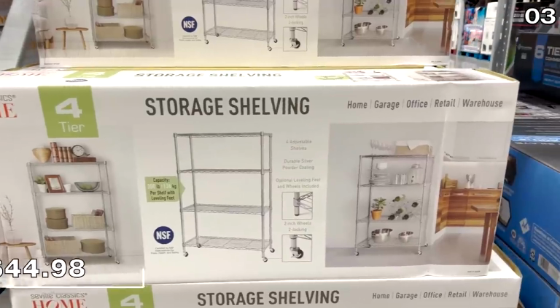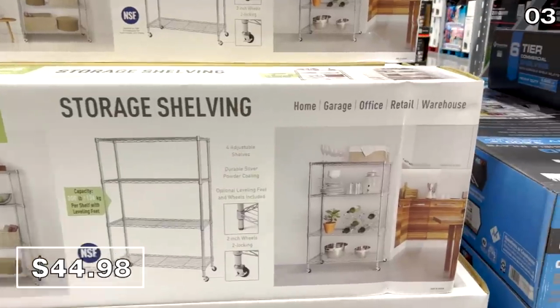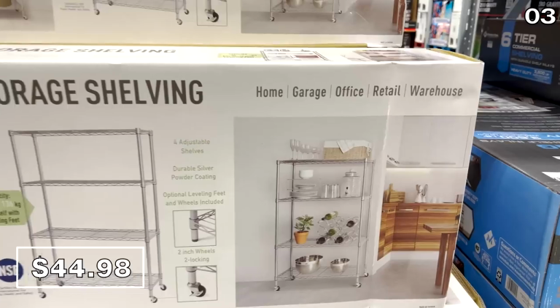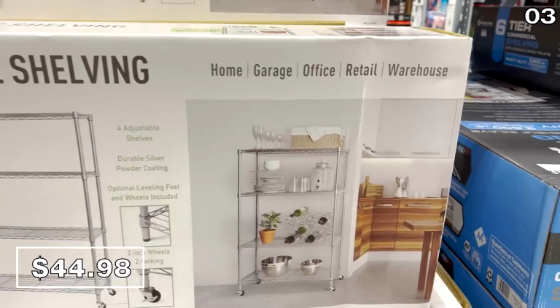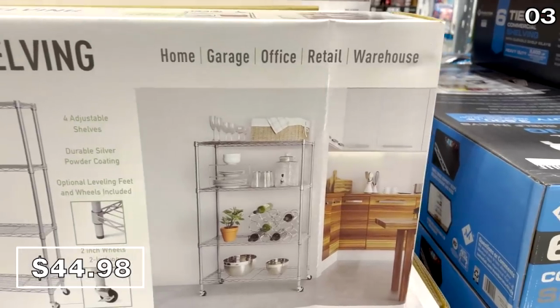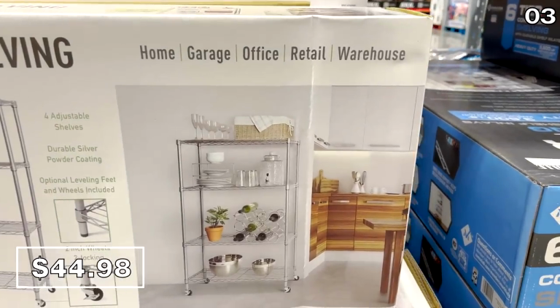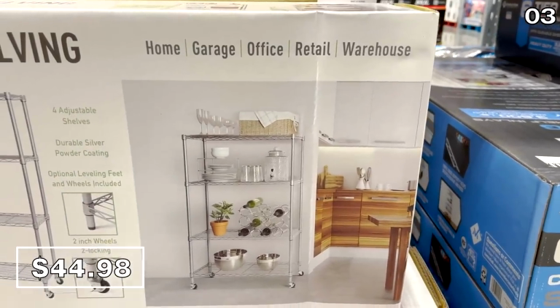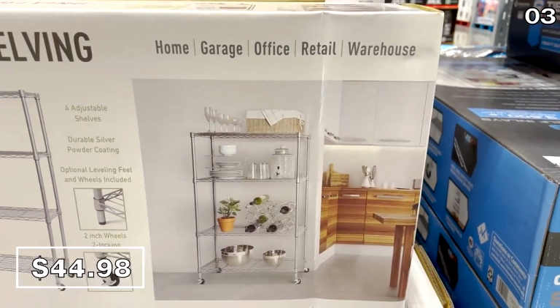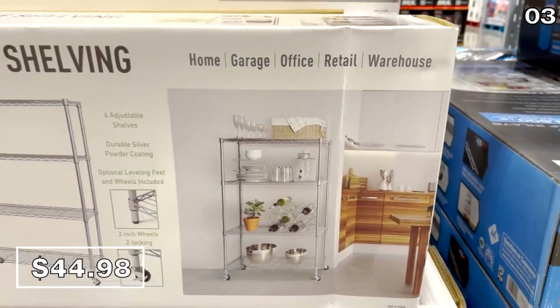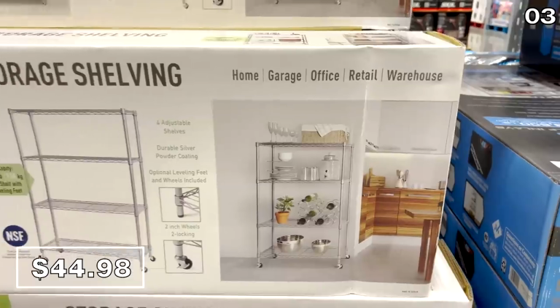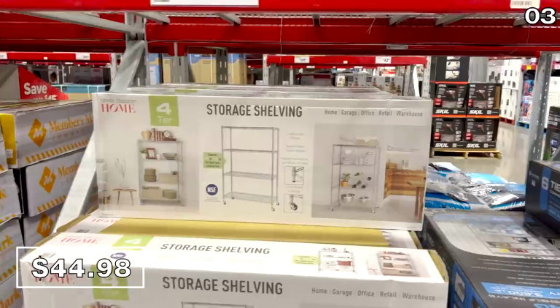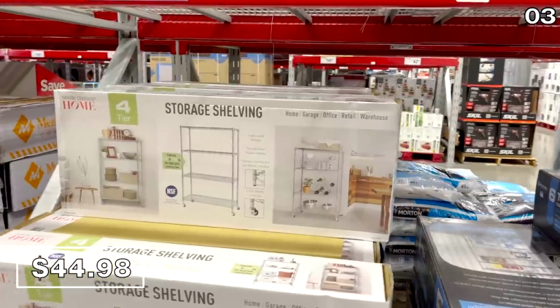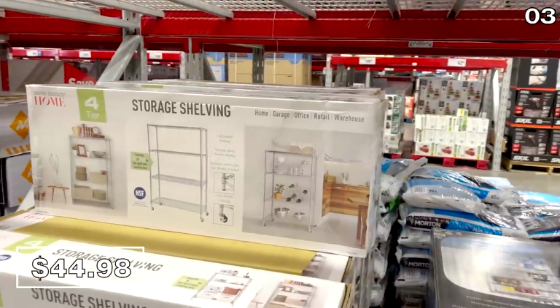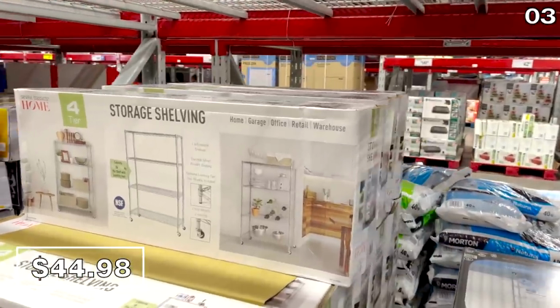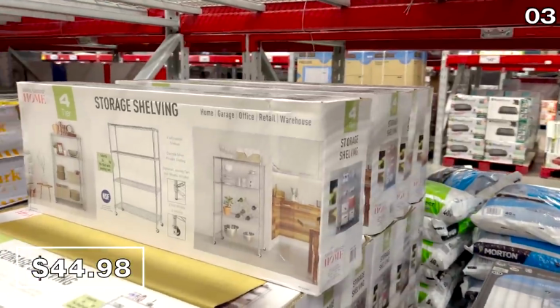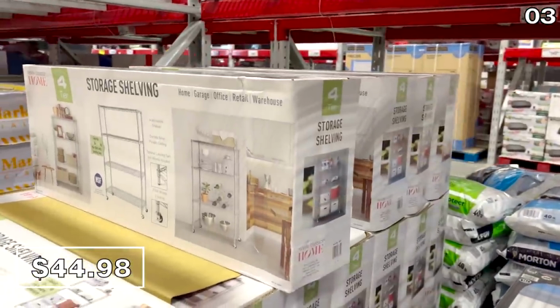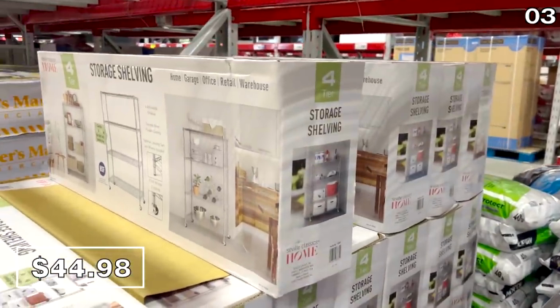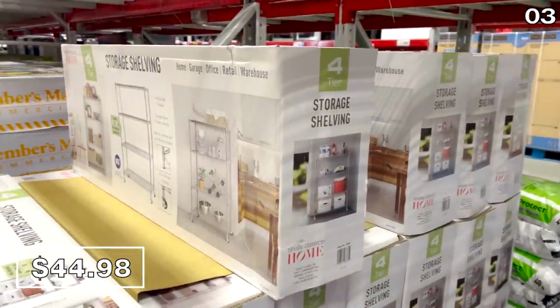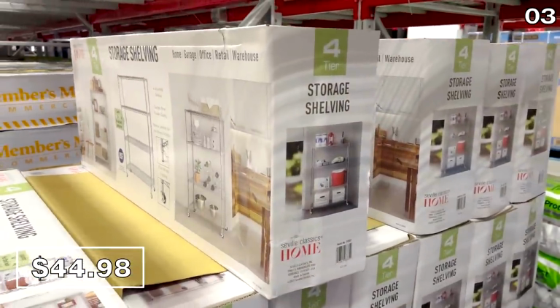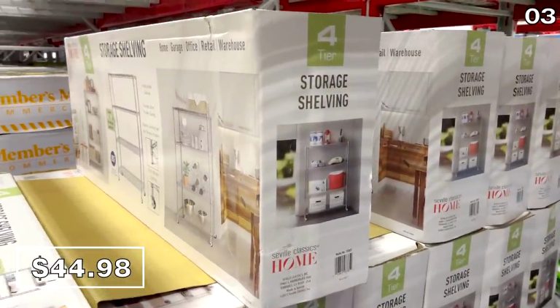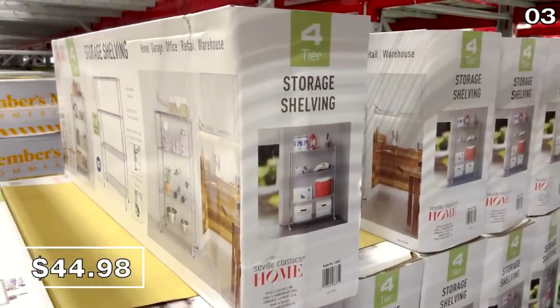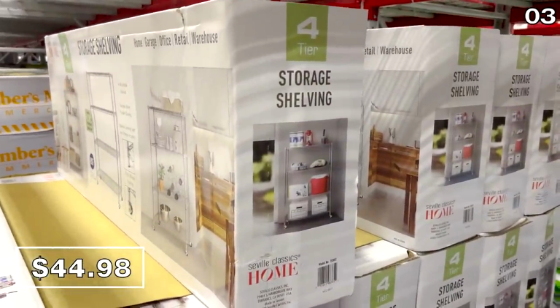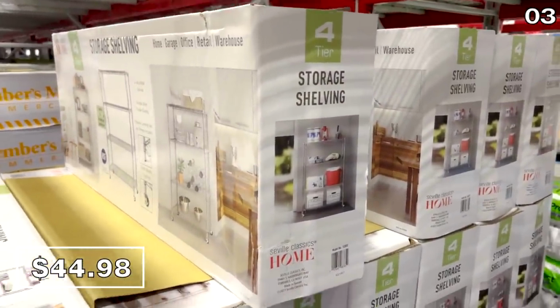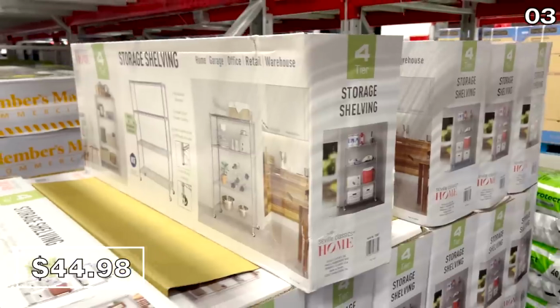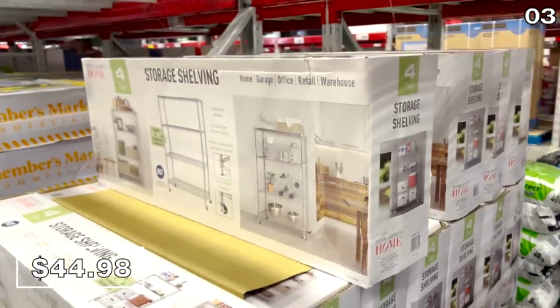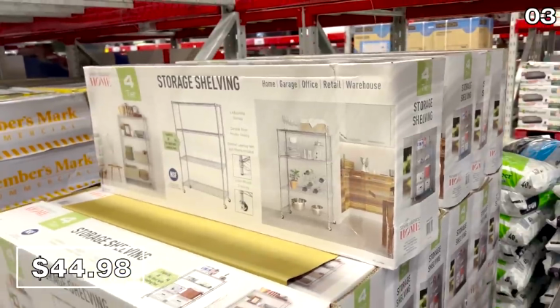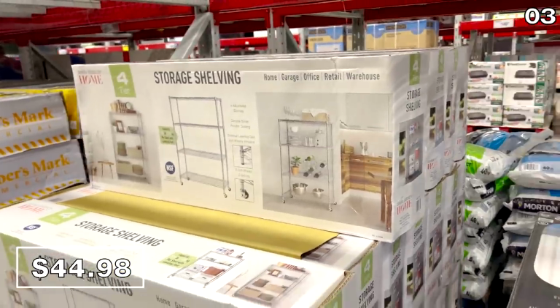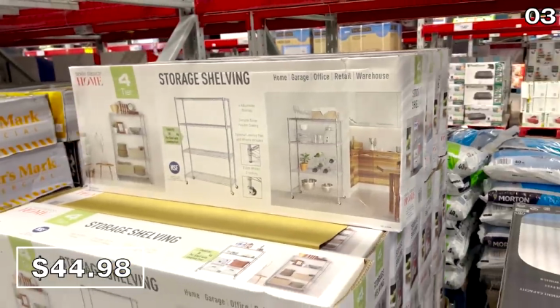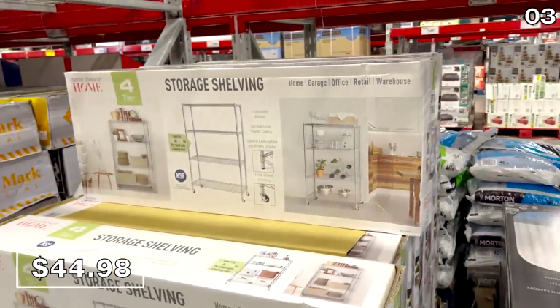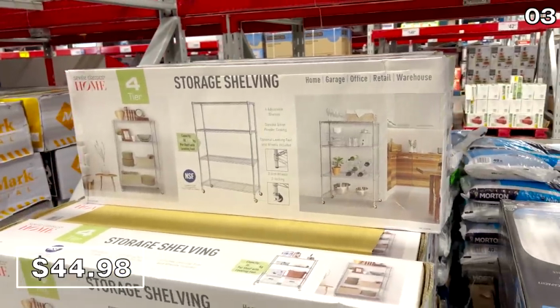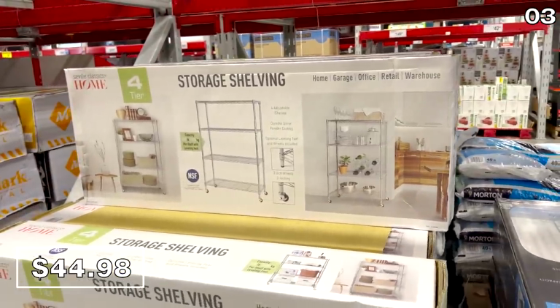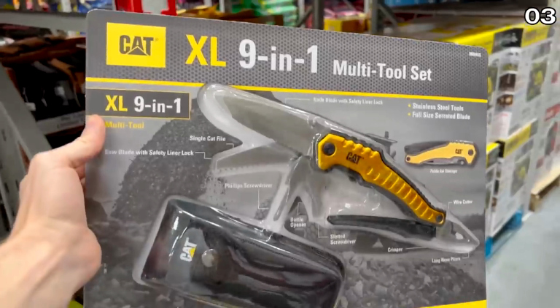If you are planning to organize your pantry, a storage room, or laundry room, this four-tier metal shelf at $45 is also fantastic for preppers. I love that it's on wheels and has a 300-pound weight capacity.